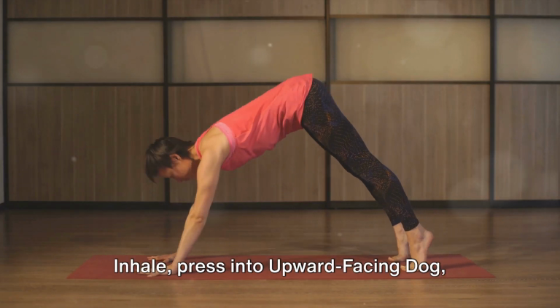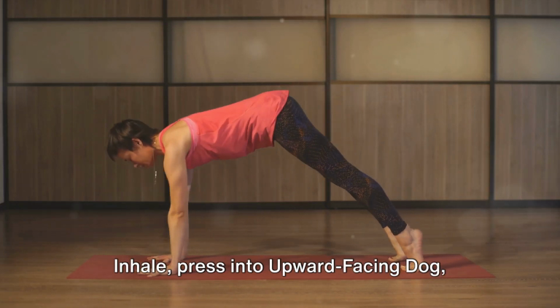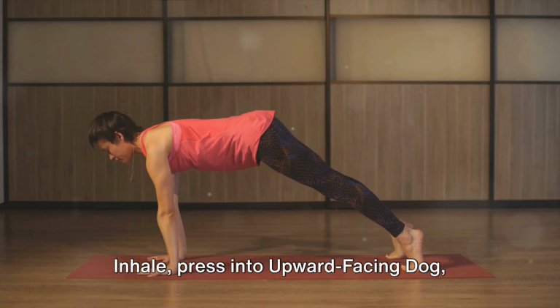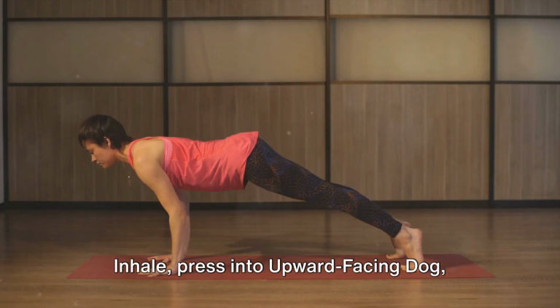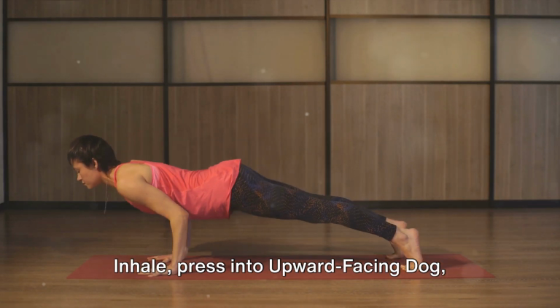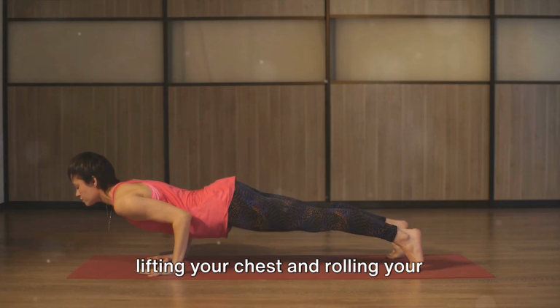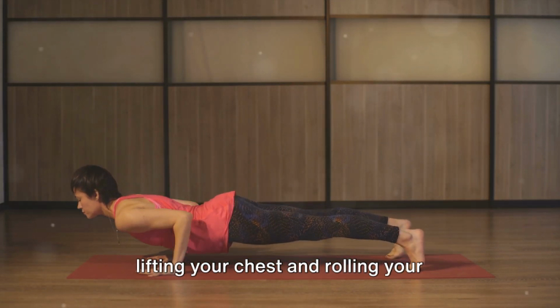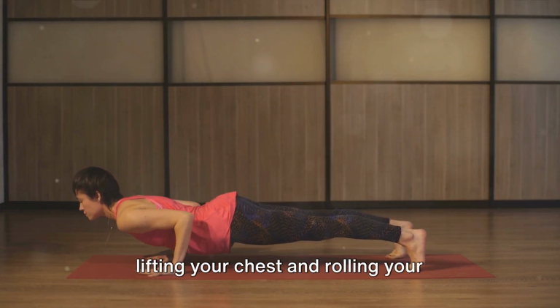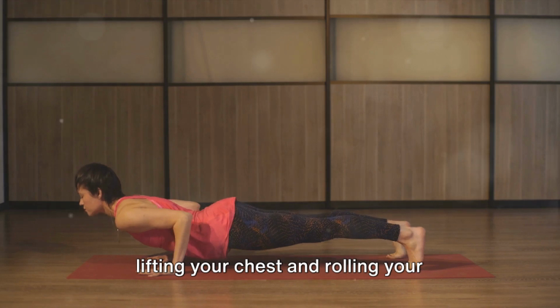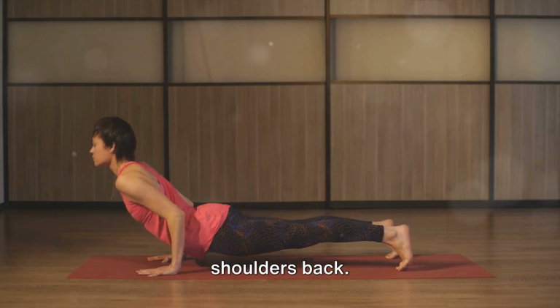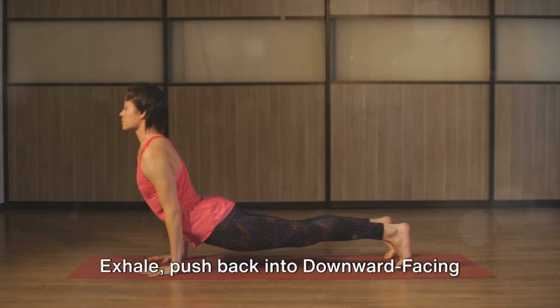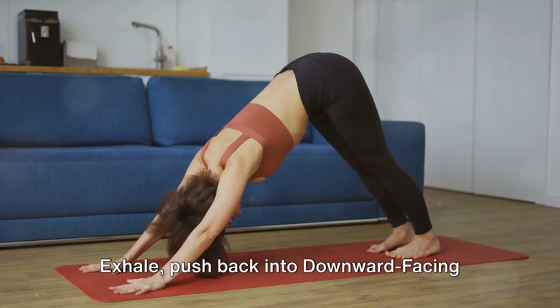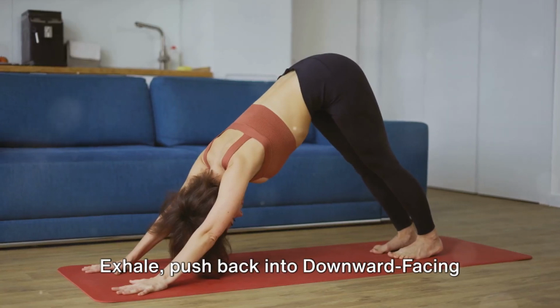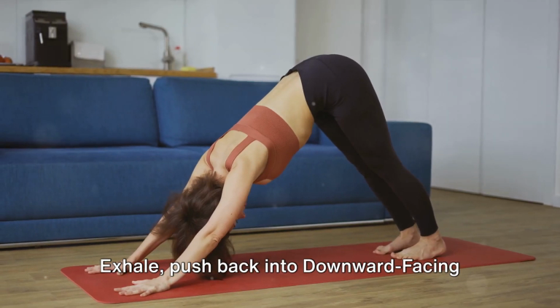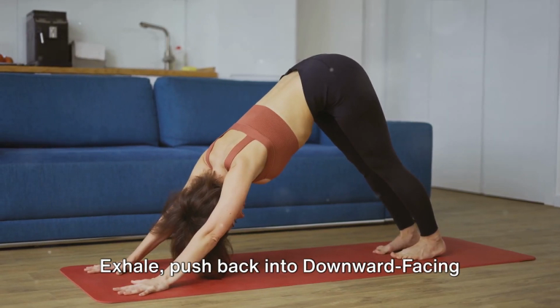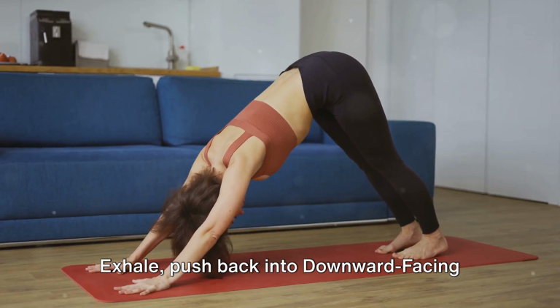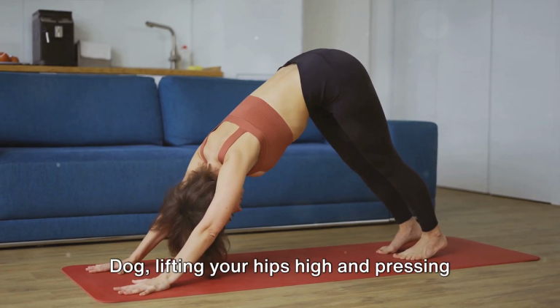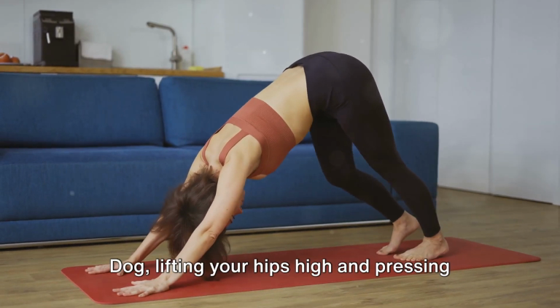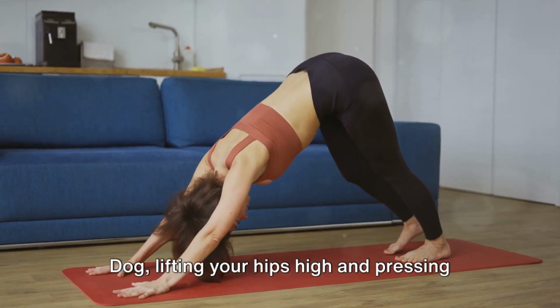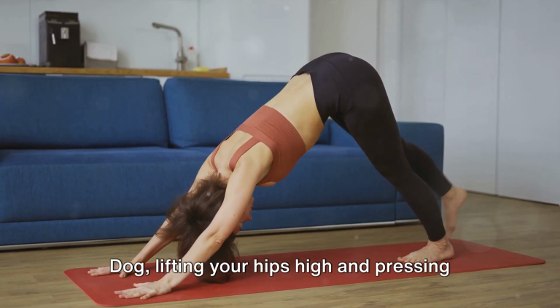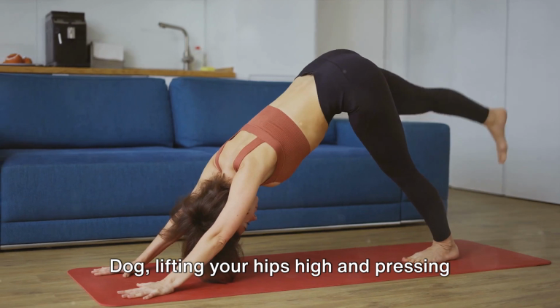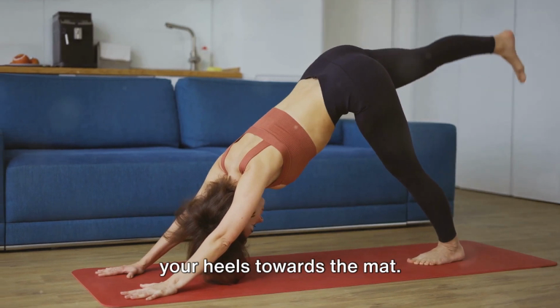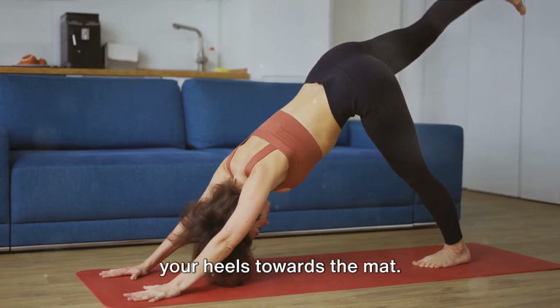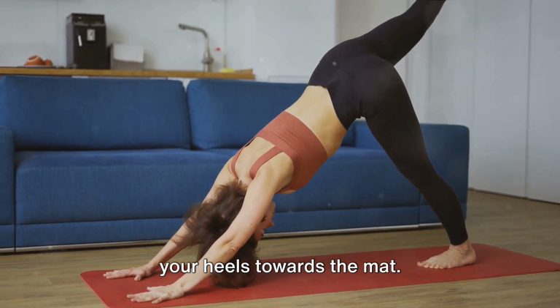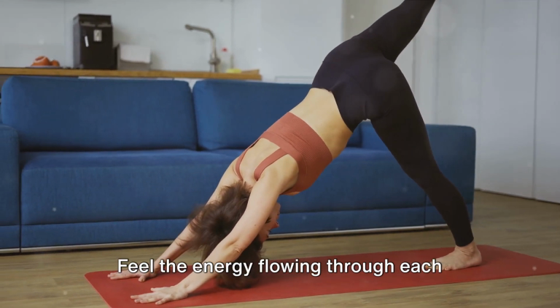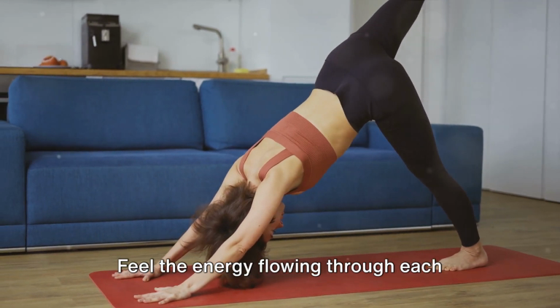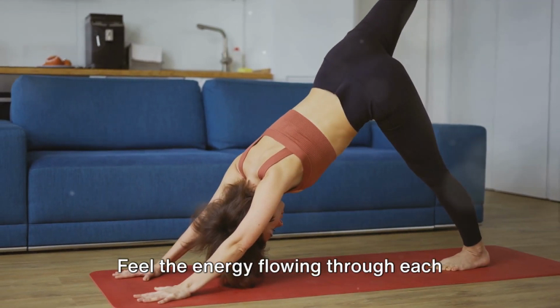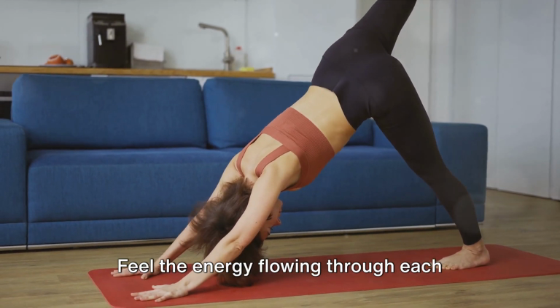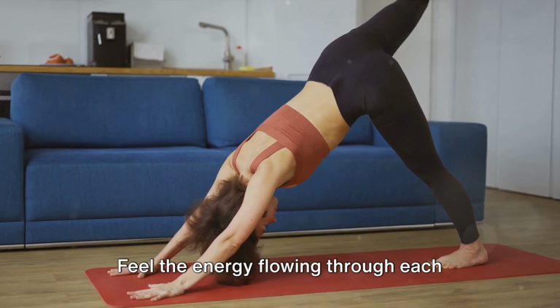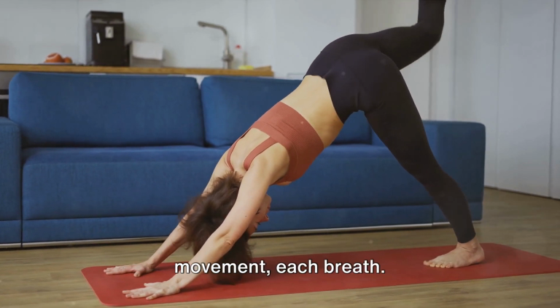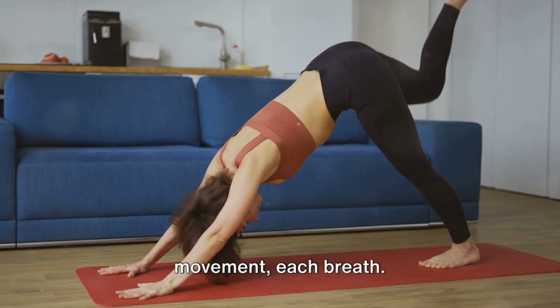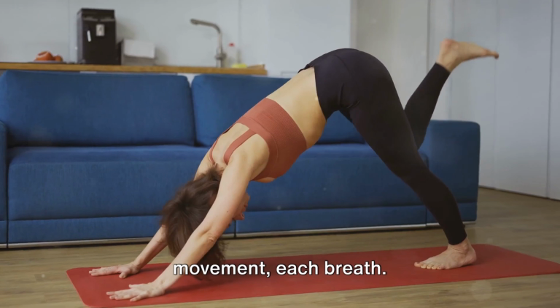Inhale, press into upward facing dog, lifting your chest and rolling your shoulders back. Exhale, push back into downward facing dog, lifting your hips high and pressing your heels towards the mat. Feel the energy flowing through each movement, each breath.